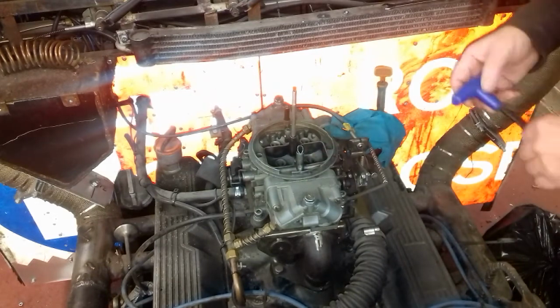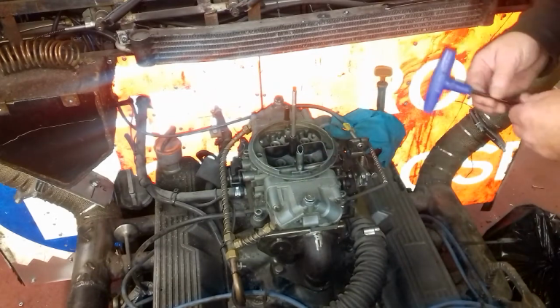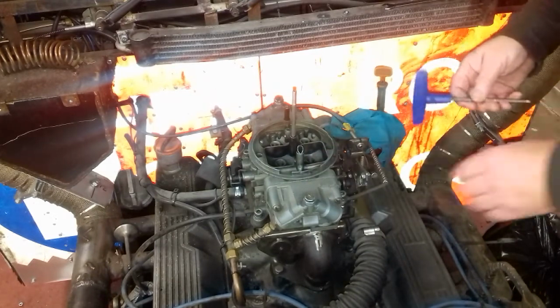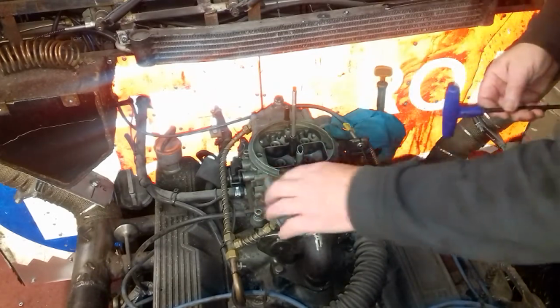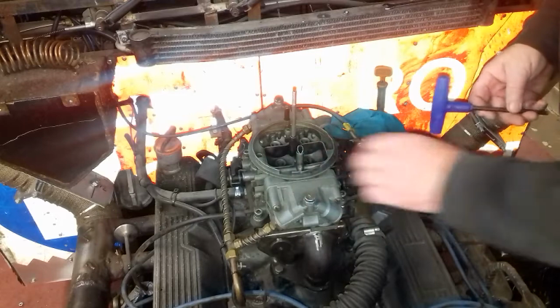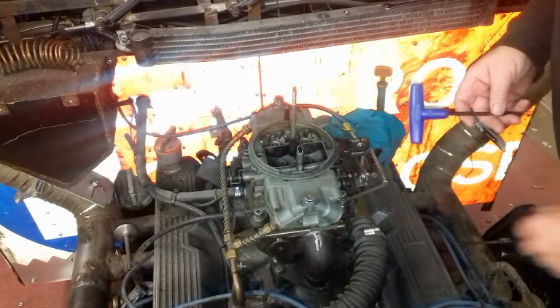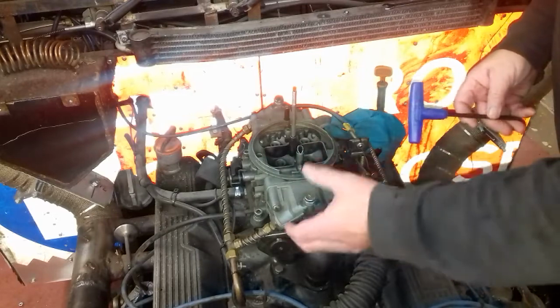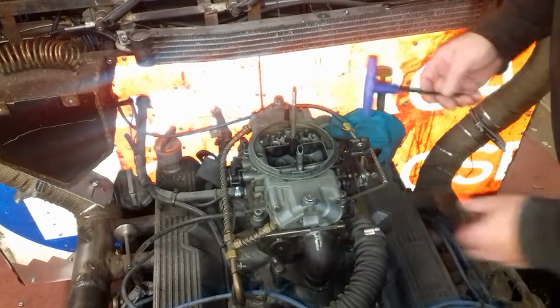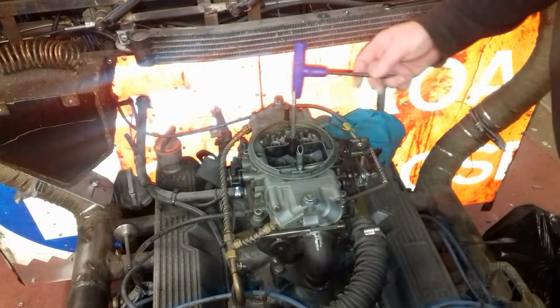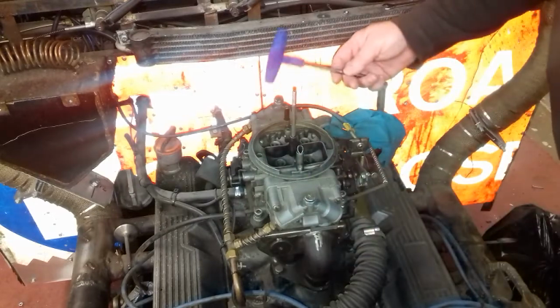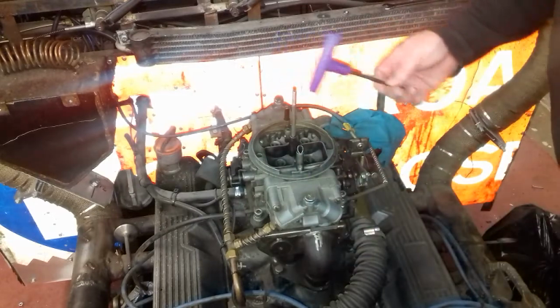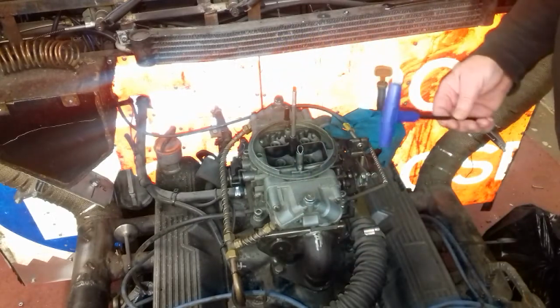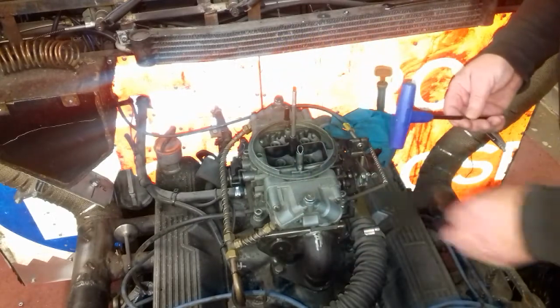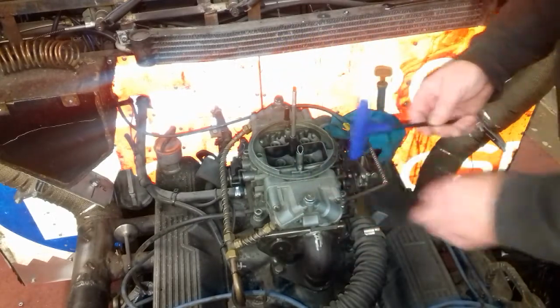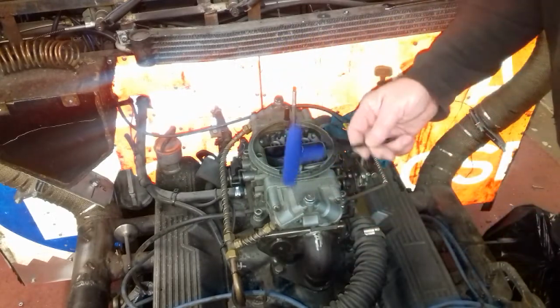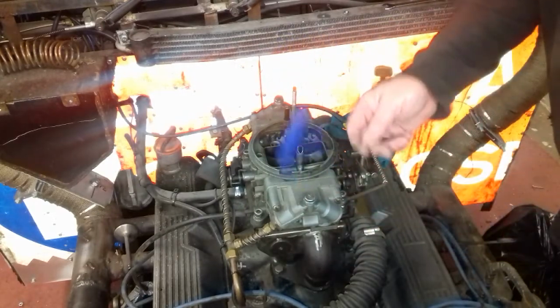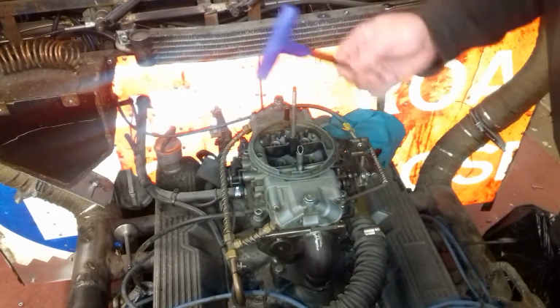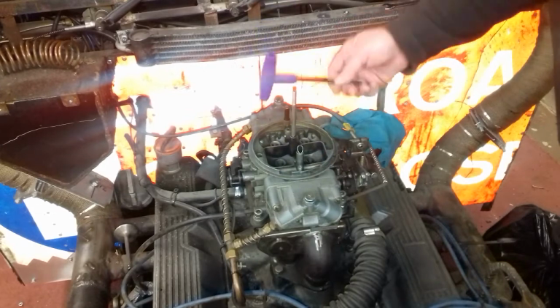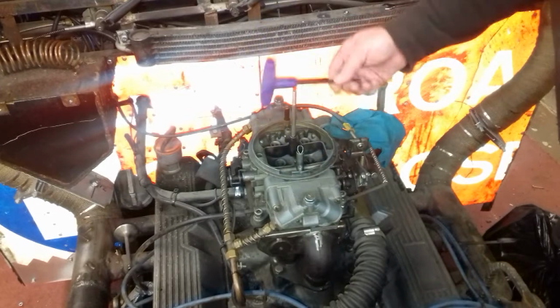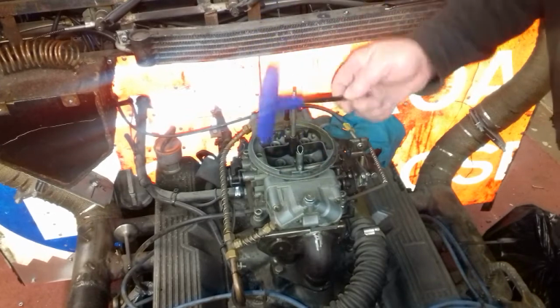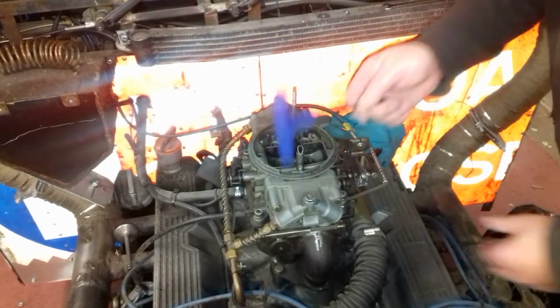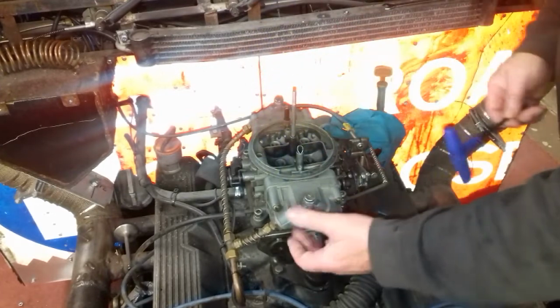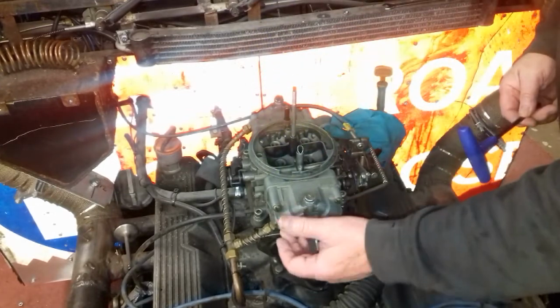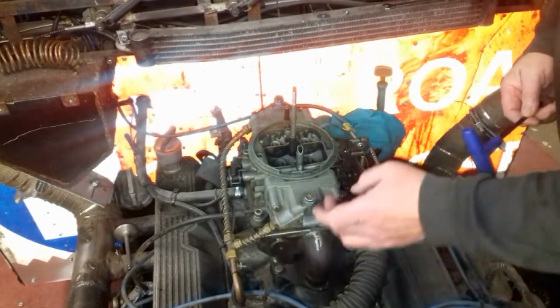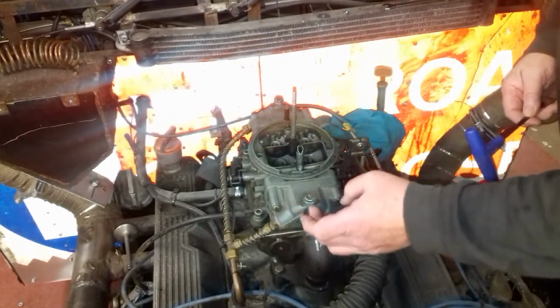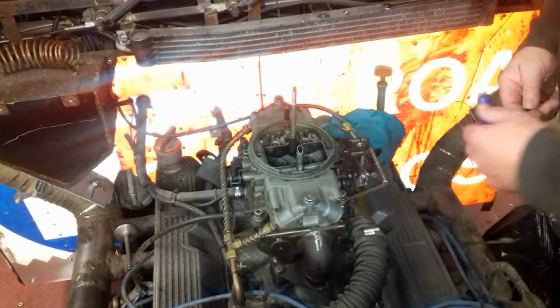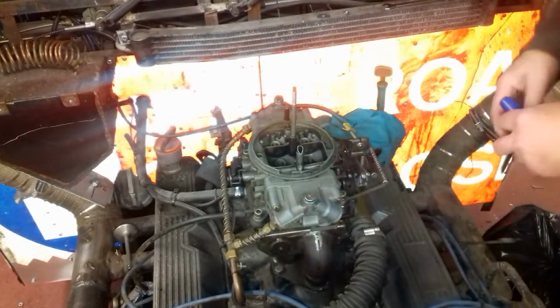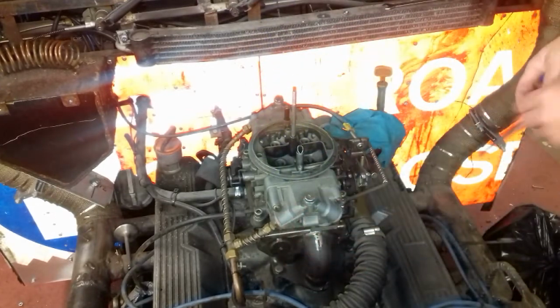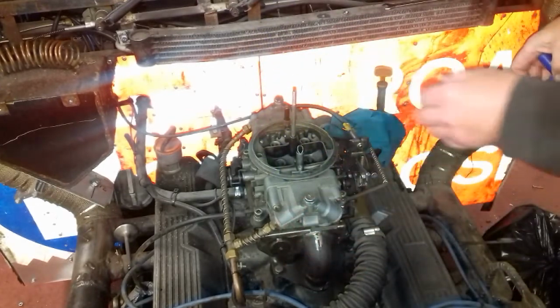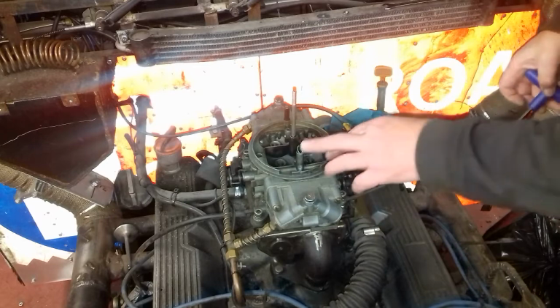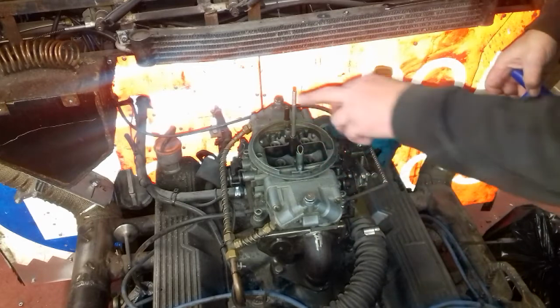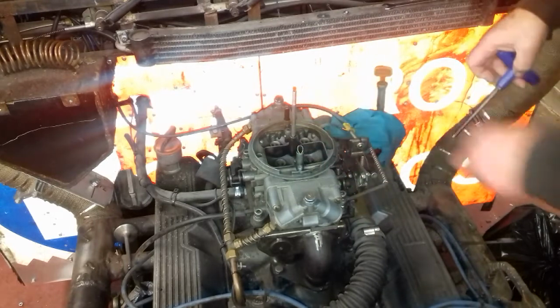One thing I would say: if you leave your carb up for quite a while and it hasn't got any fuel in it, when you fuel it up just give these bowls a quick tap like that, because the actual floats inside tend to stick open and so the petrol comes pouring out of there.